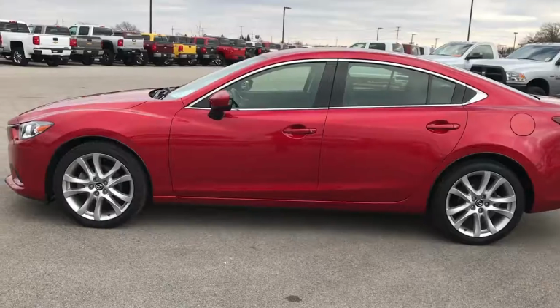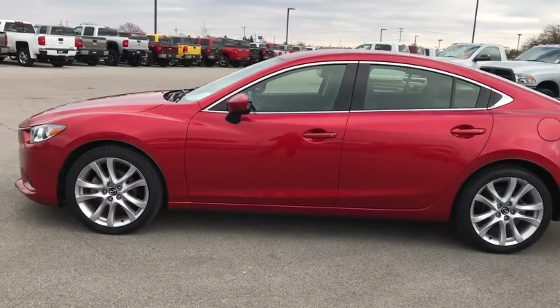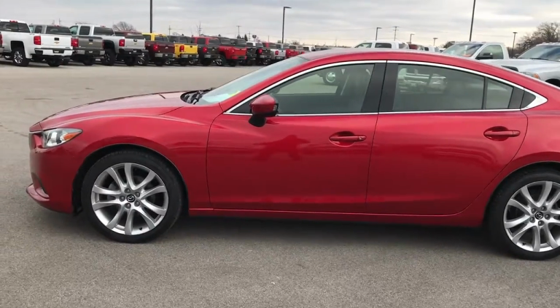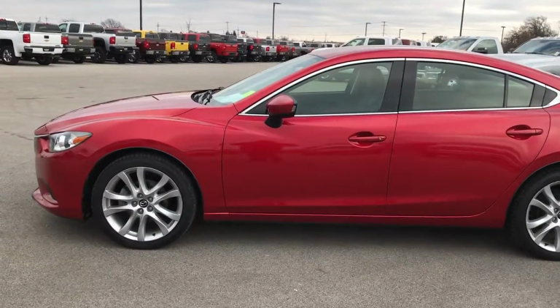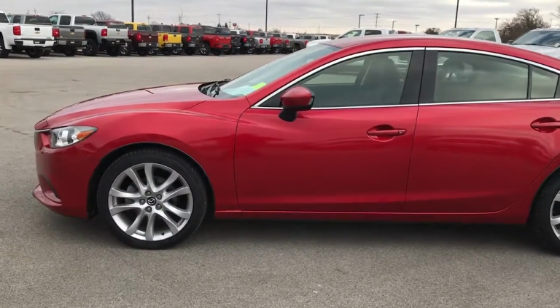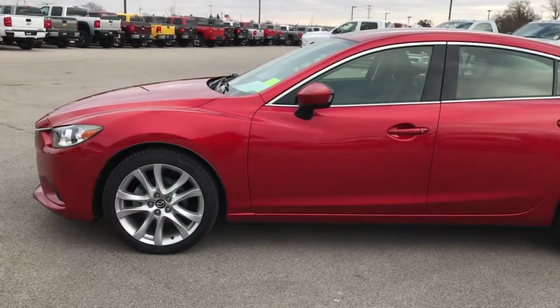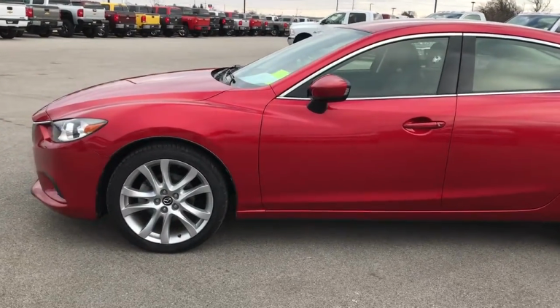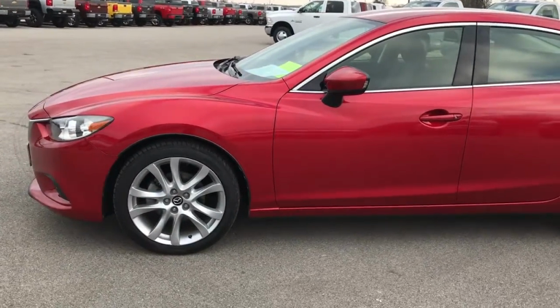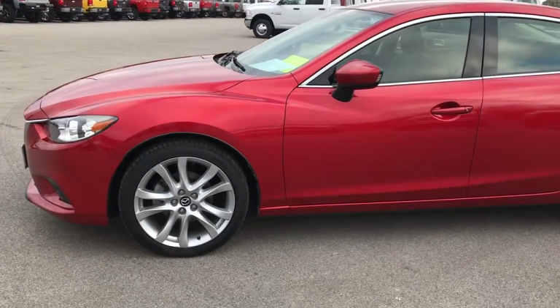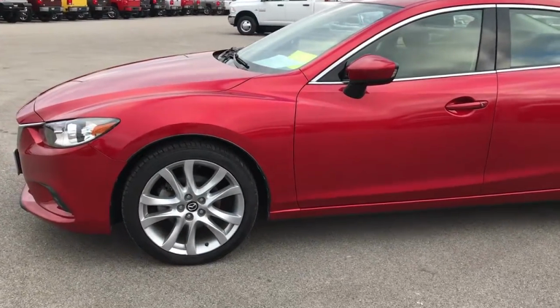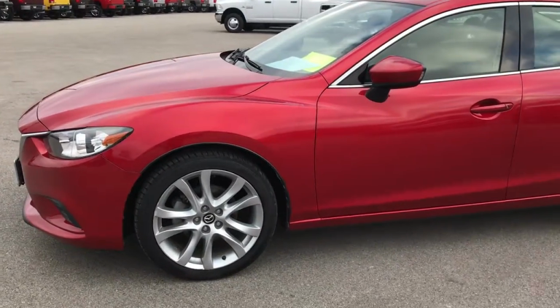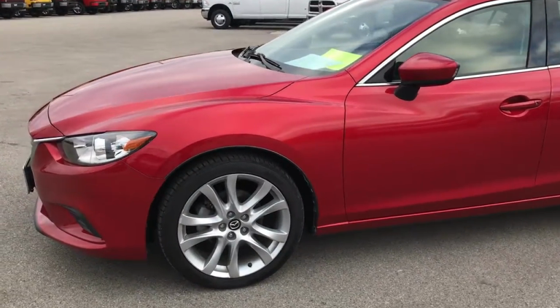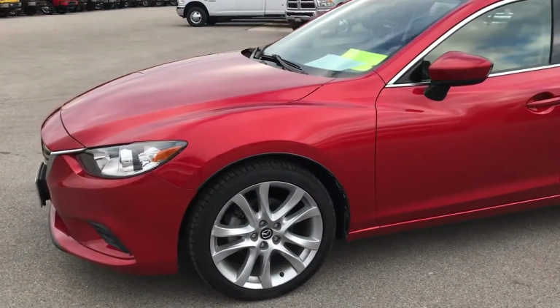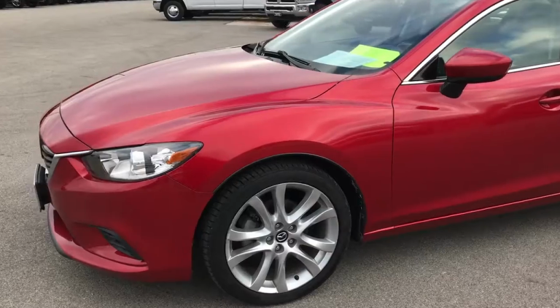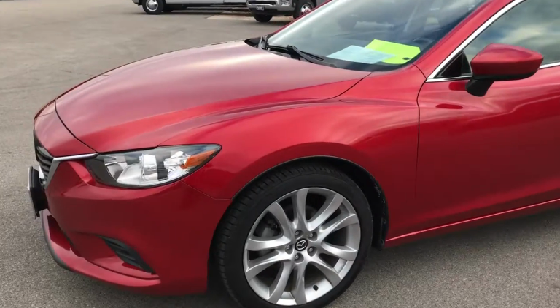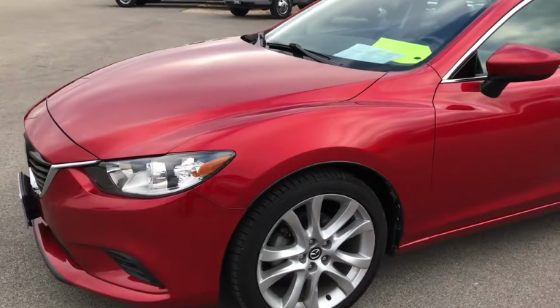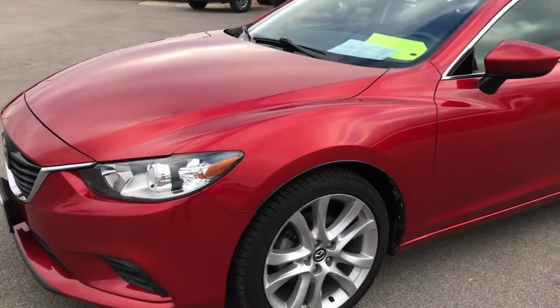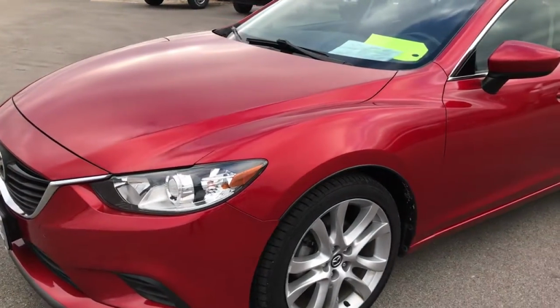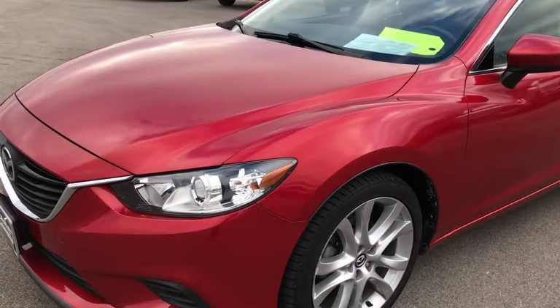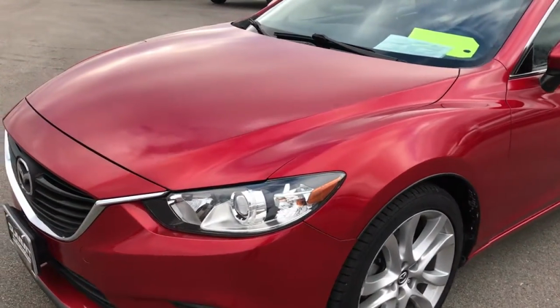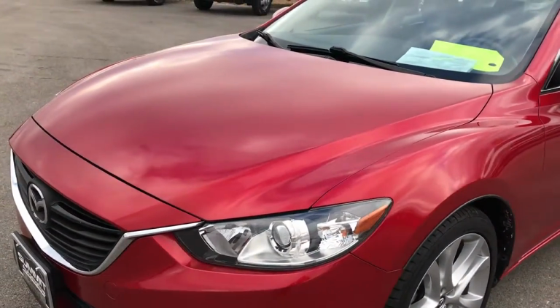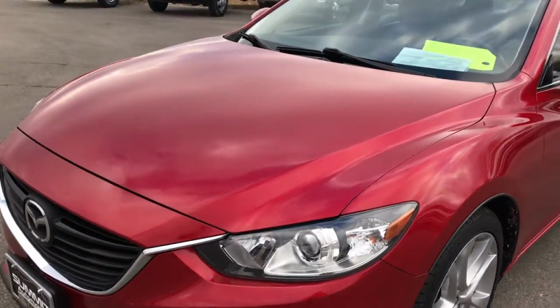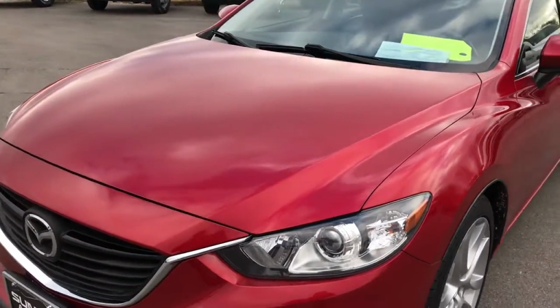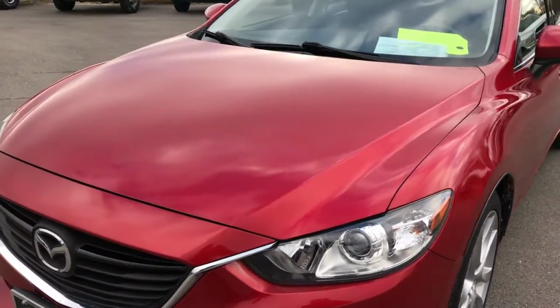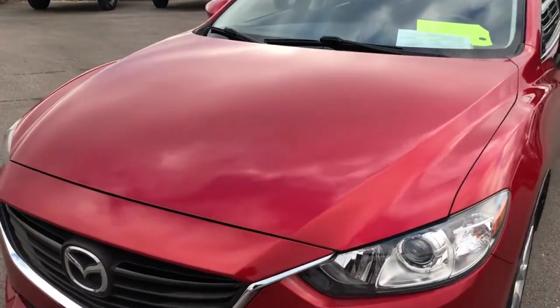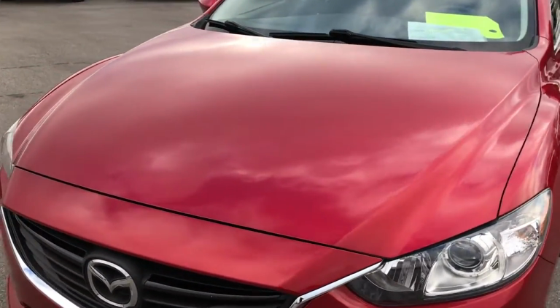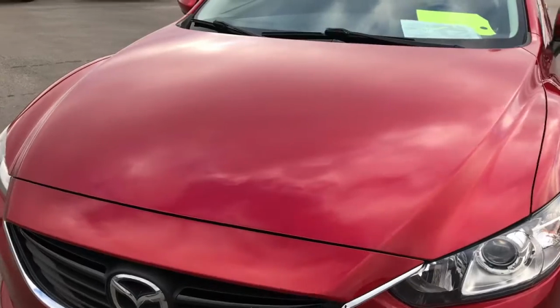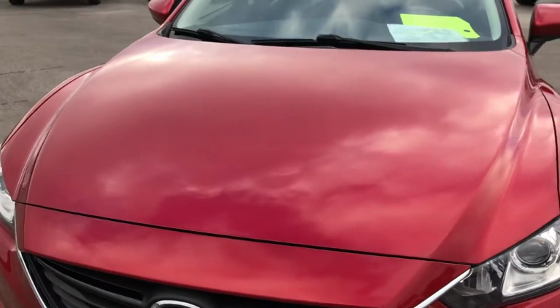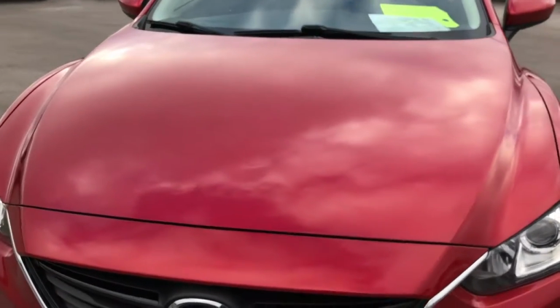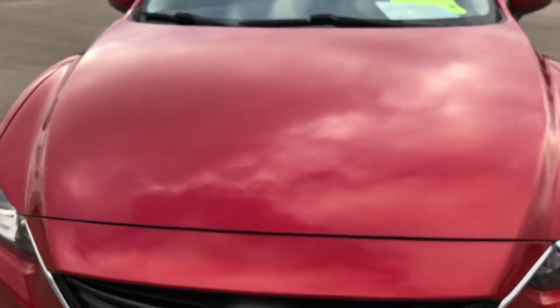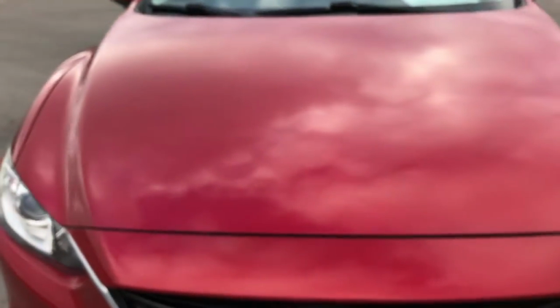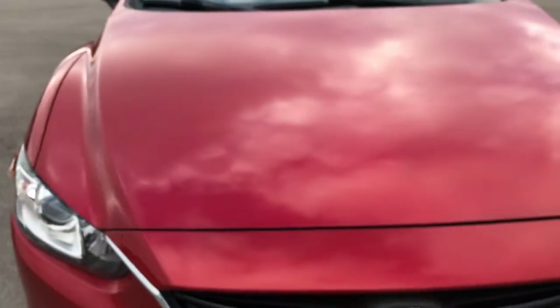This is stock number 9315. We are here at Summit Automotive in Fond du Lac, Wisconsin, your new and used car headquarters. Today we are checking out this super clean 2014 Mazda 6.